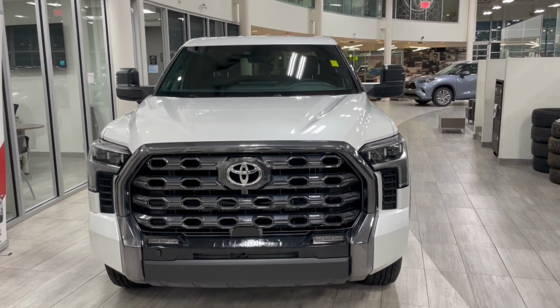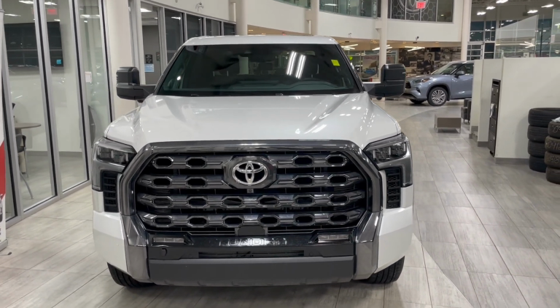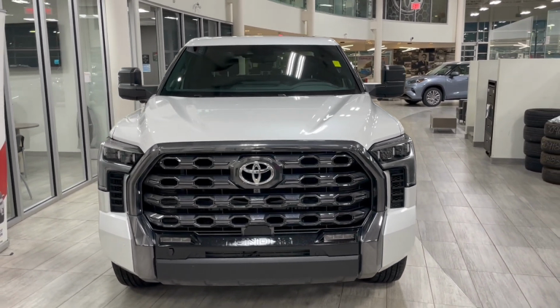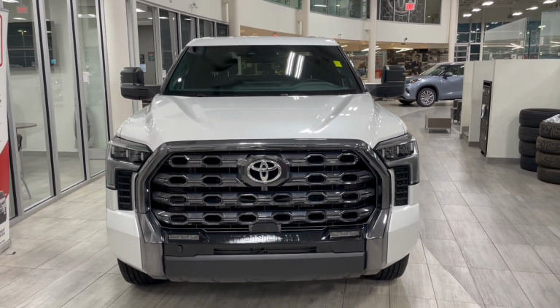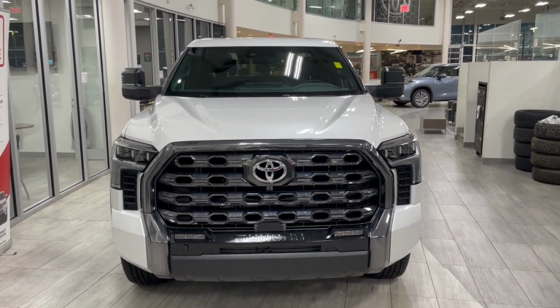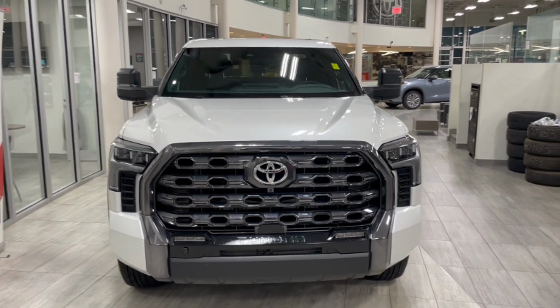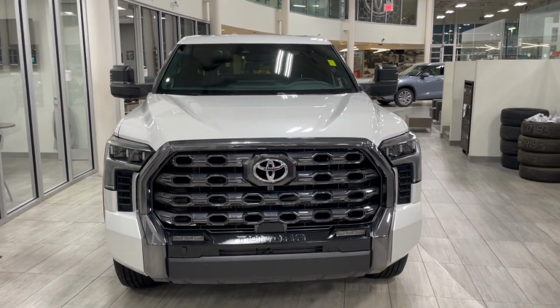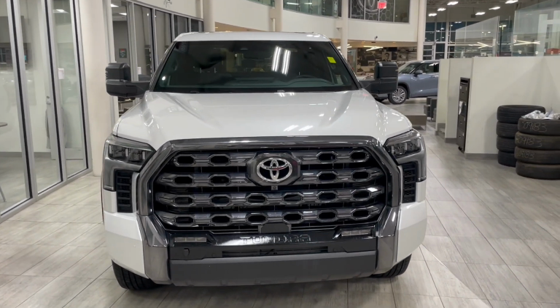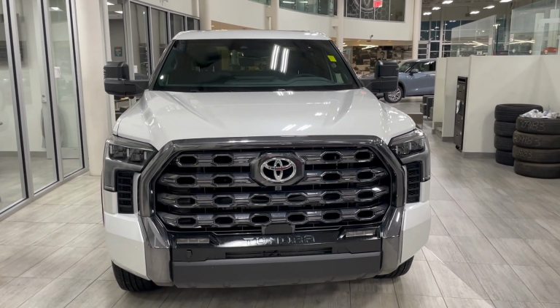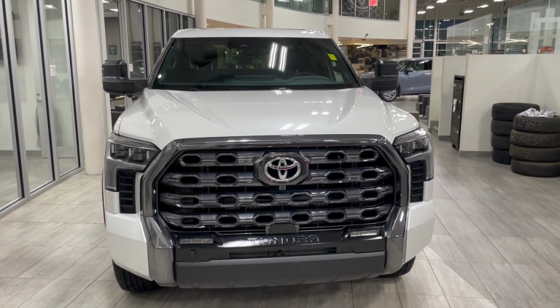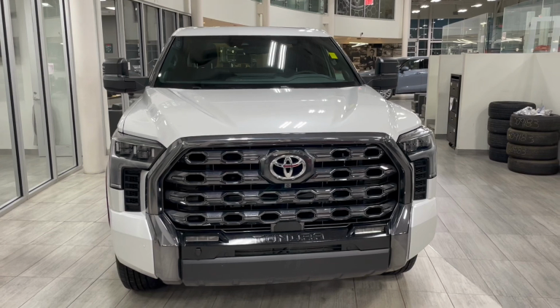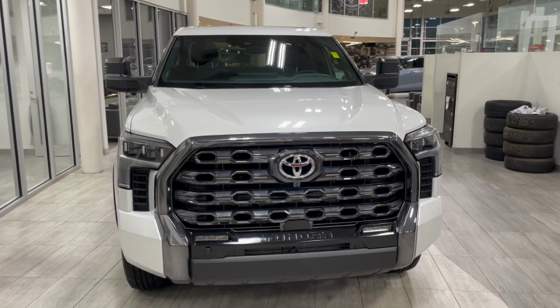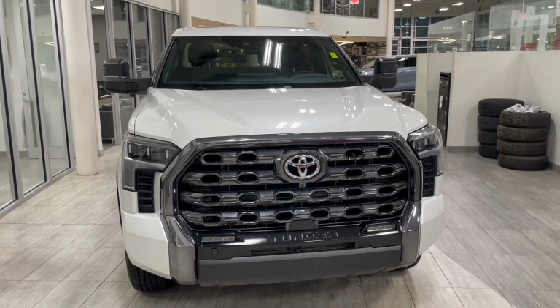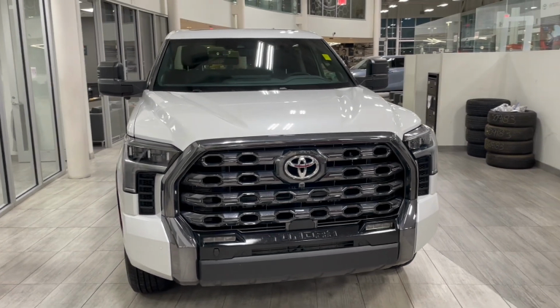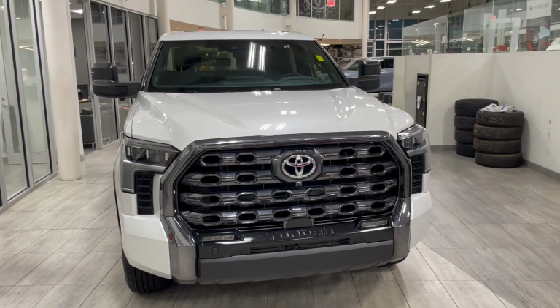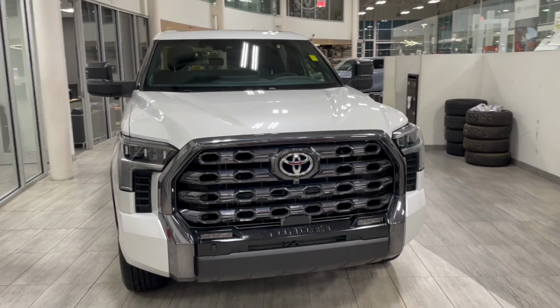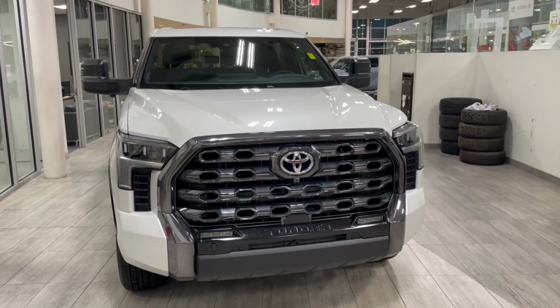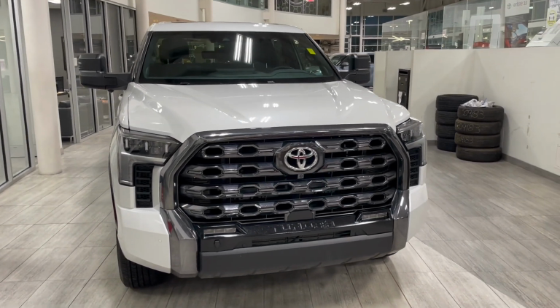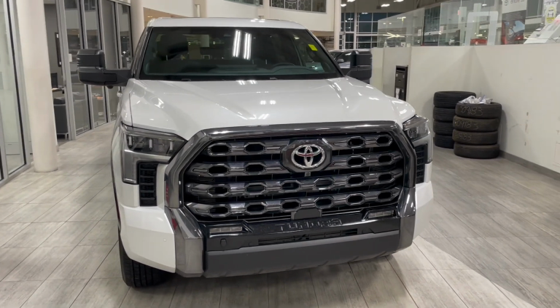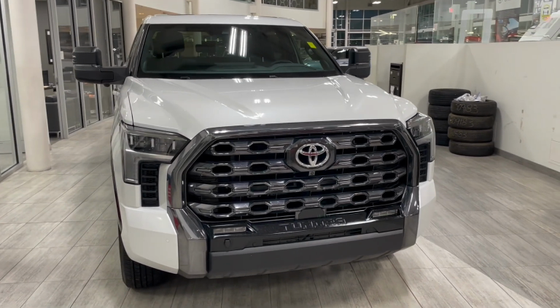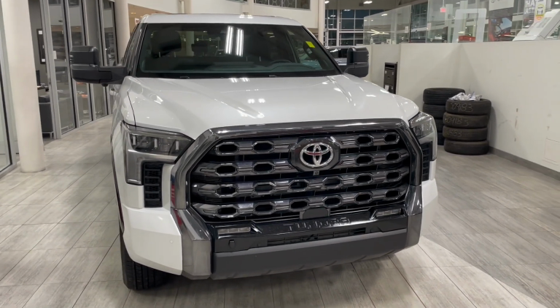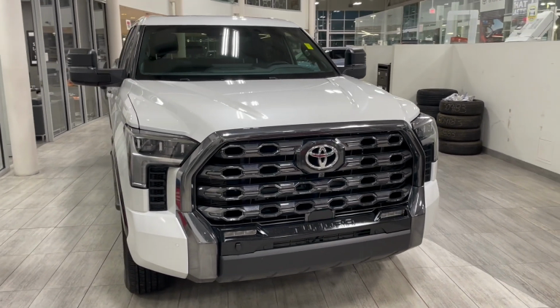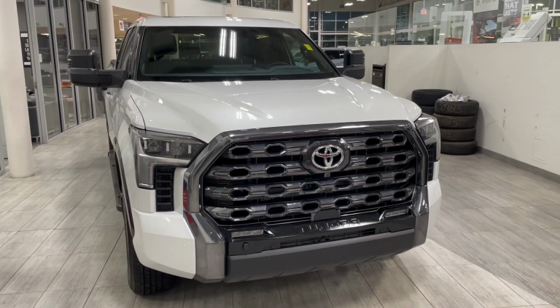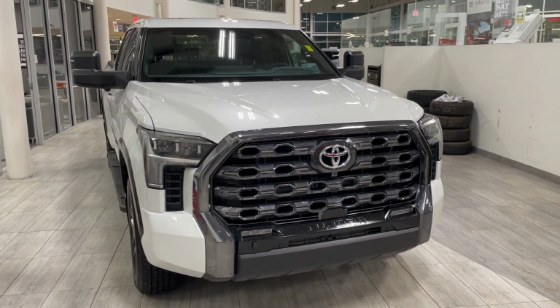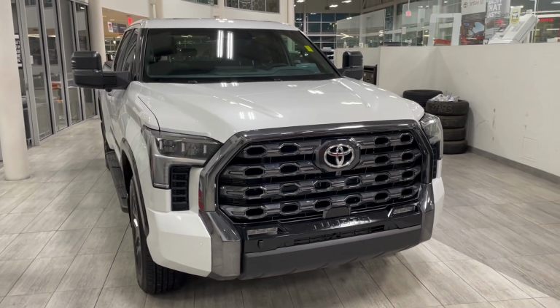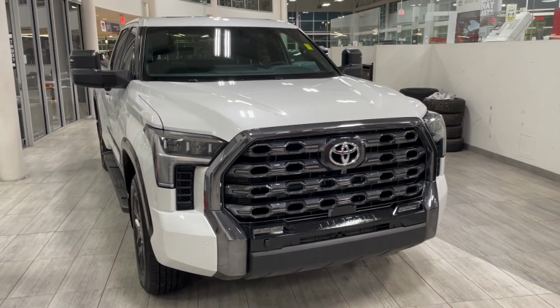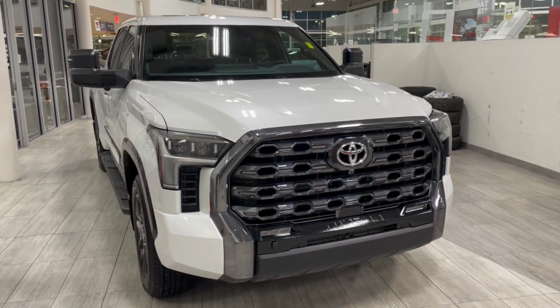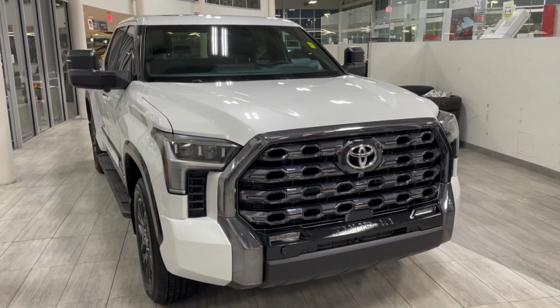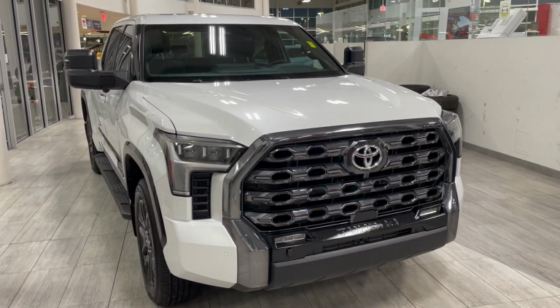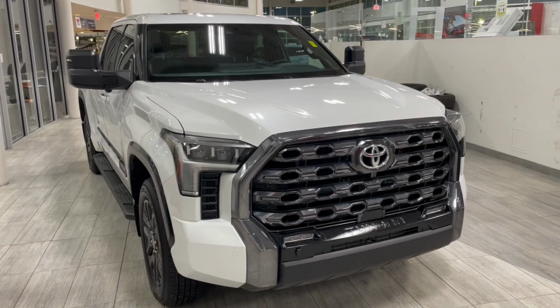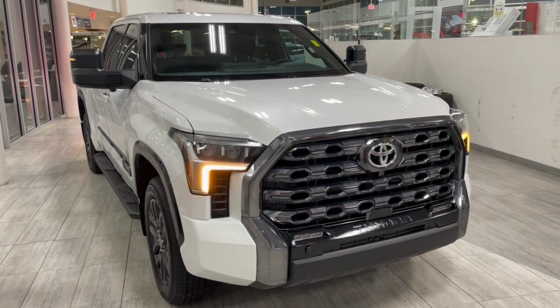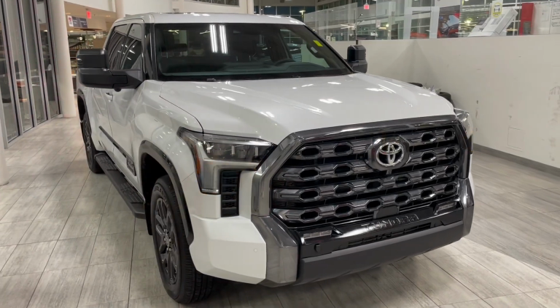There's still a lot more I didn't get a chance to show you, so why don't you come on down and take it for a test drive. We're located here at Toyota Northwest Edmonton on the corner of 137th Ave and St. Albert Trail.